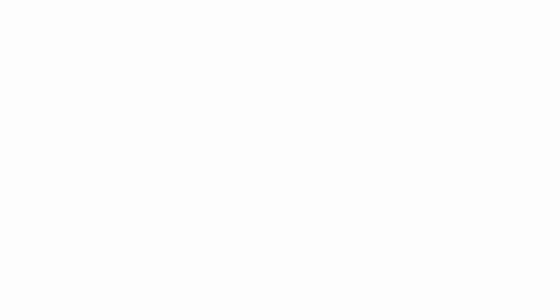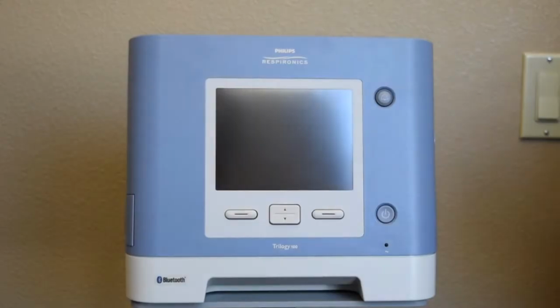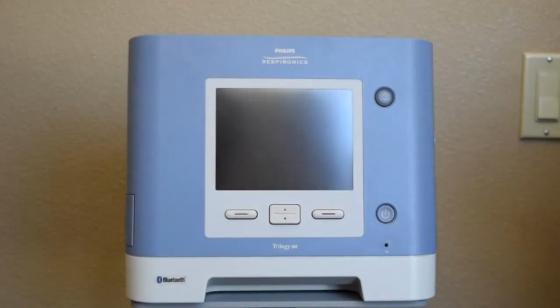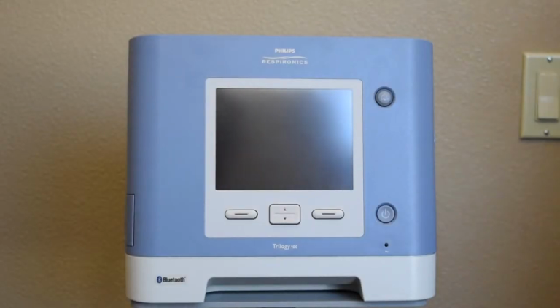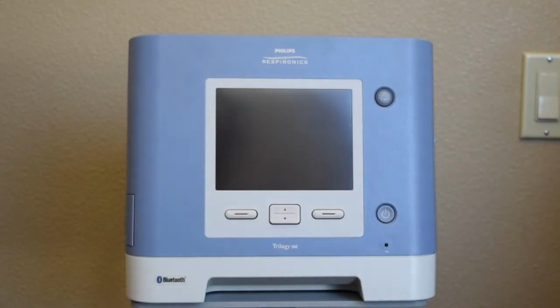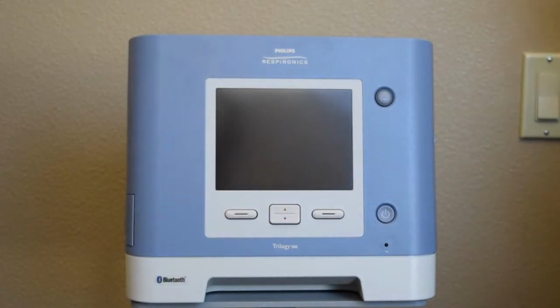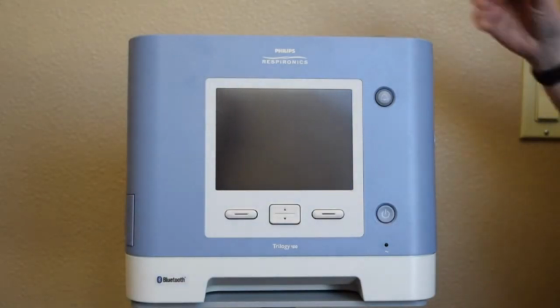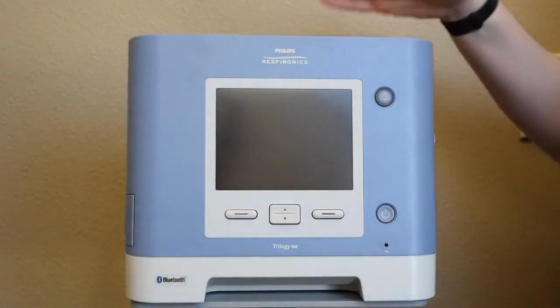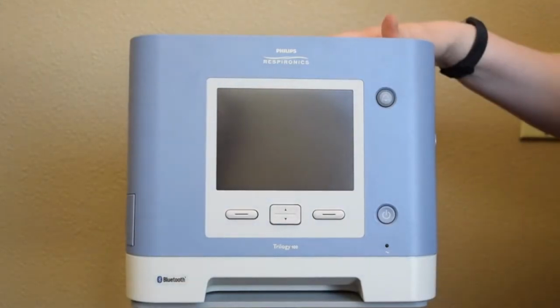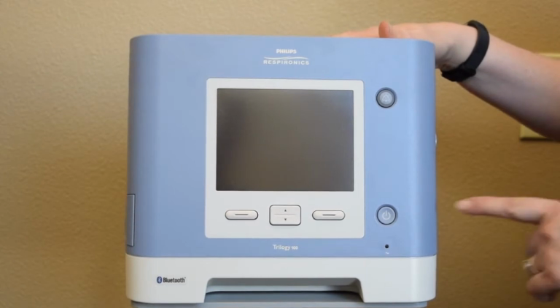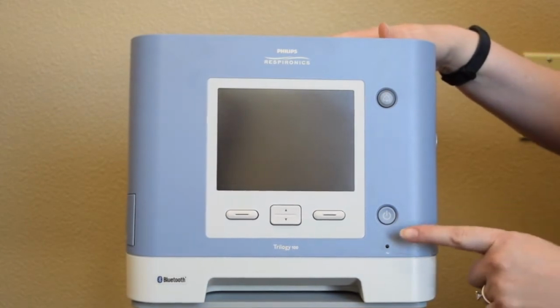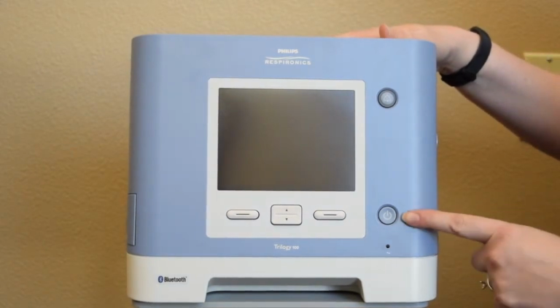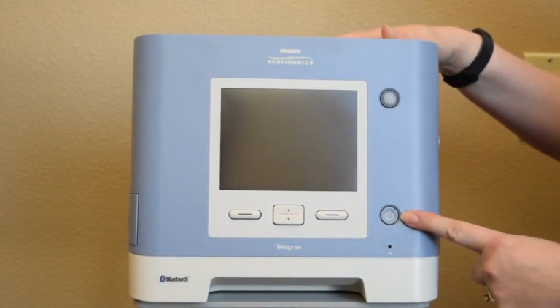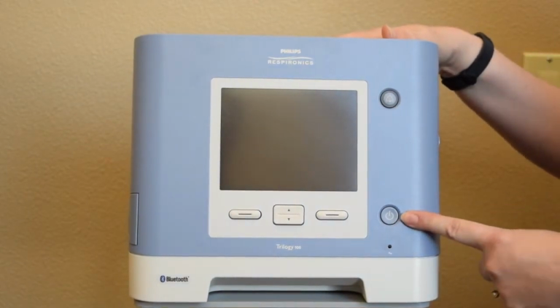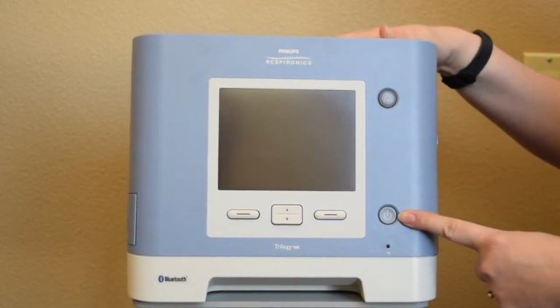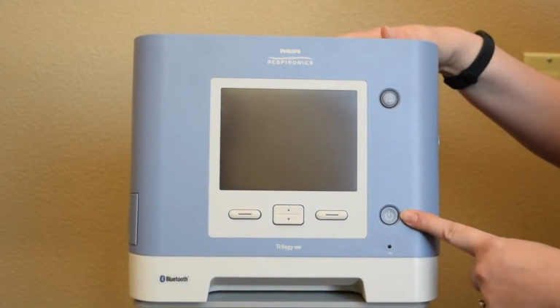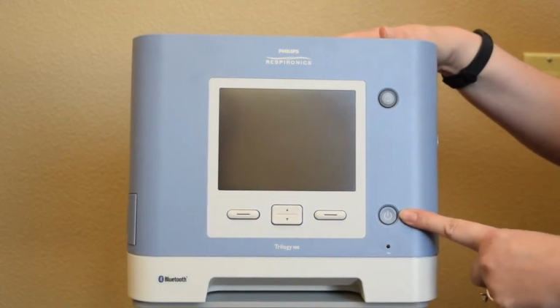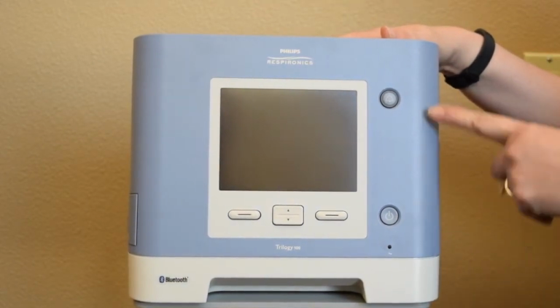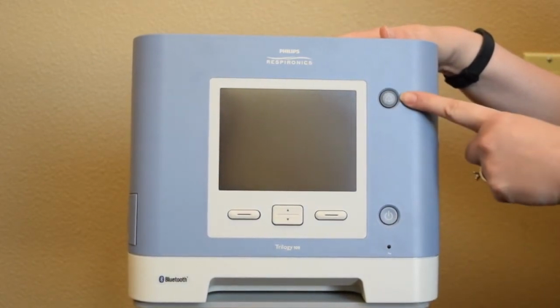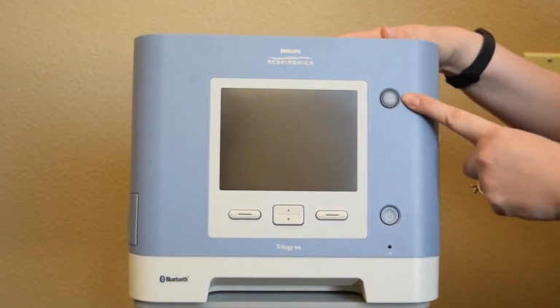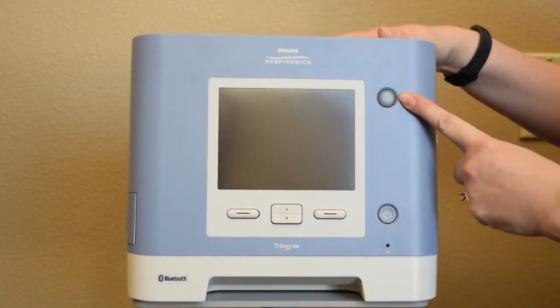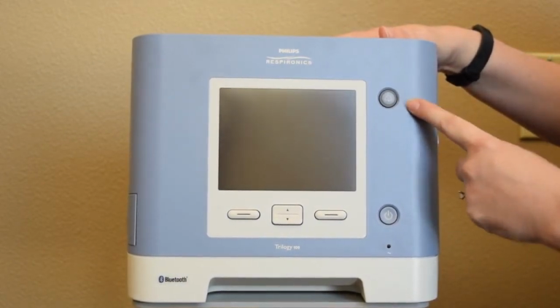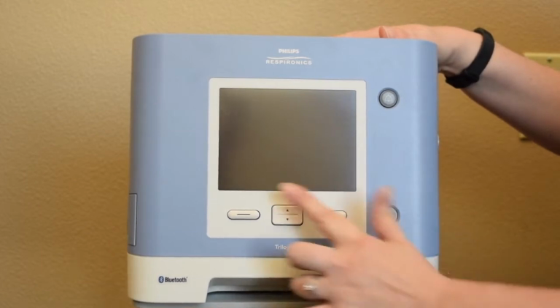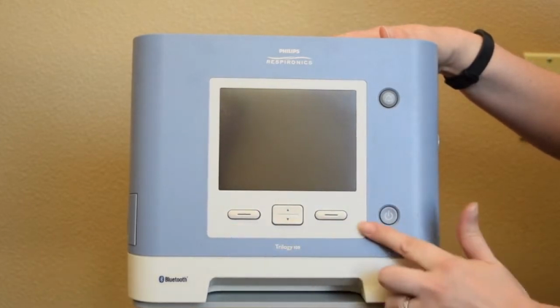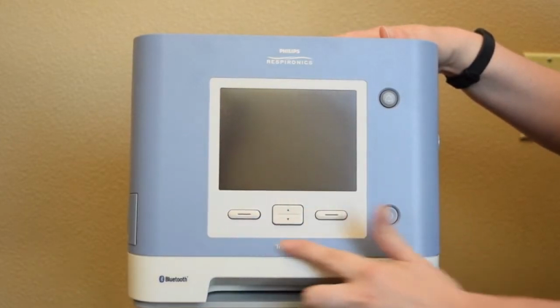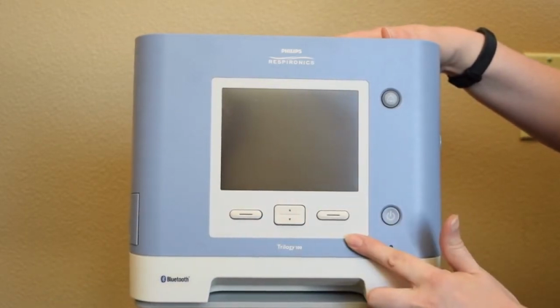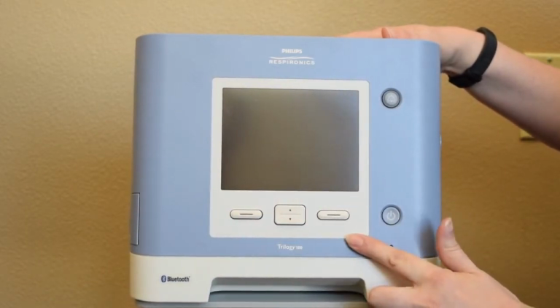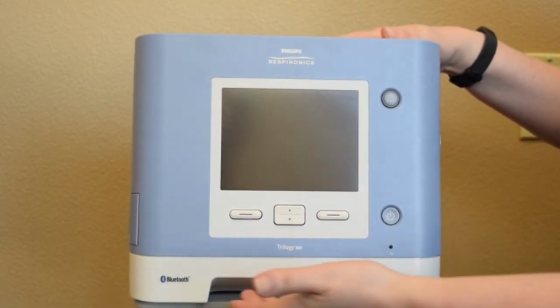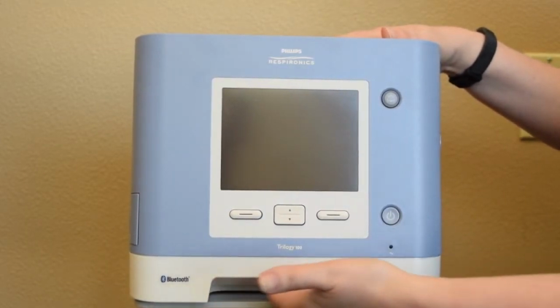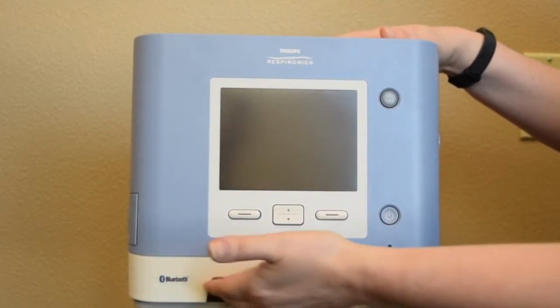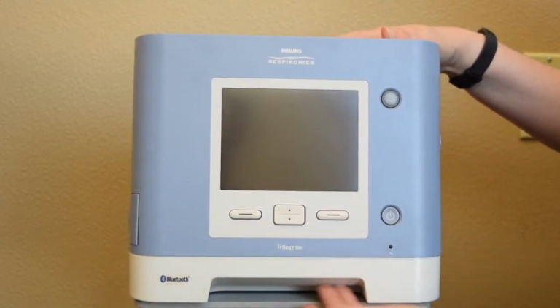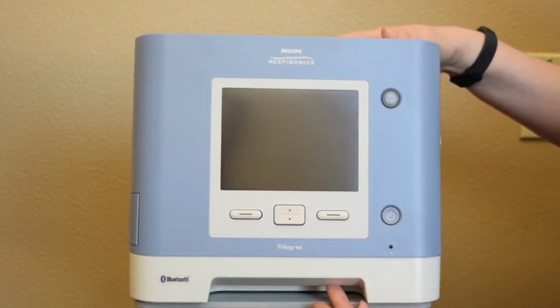This is the Trilogy 100. We're going to go over the front panel. This is the on/off button. This is the silence button. These are your menu navigation buttons, and down here is your alarm speaker.